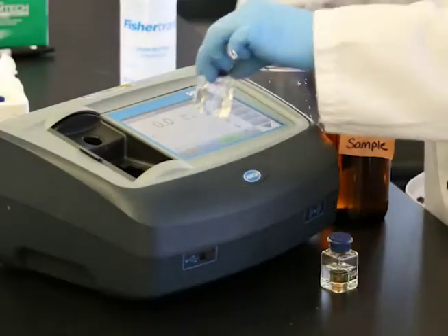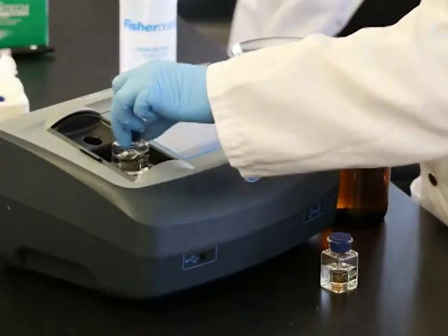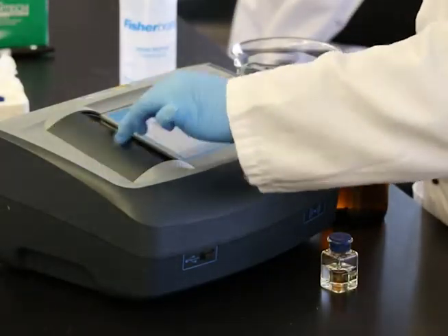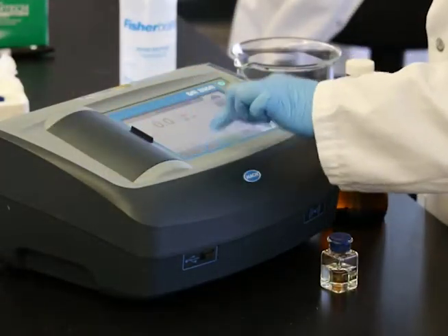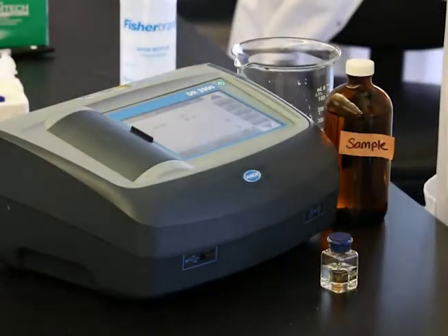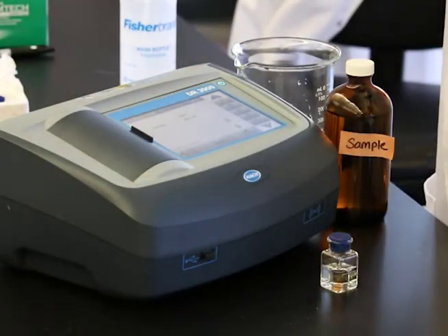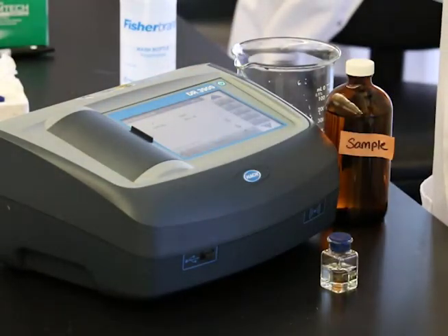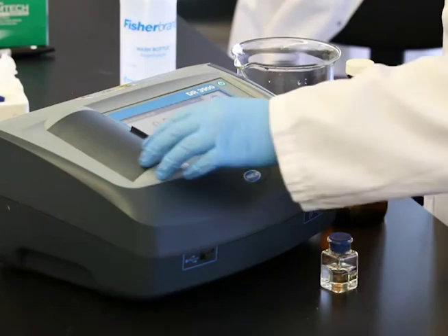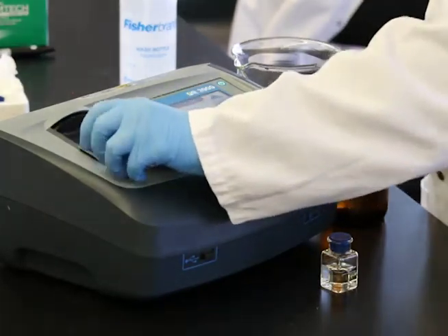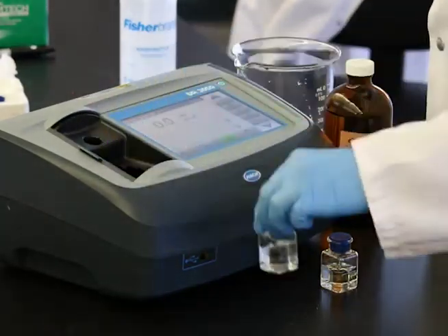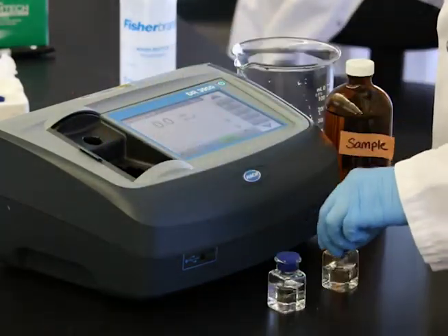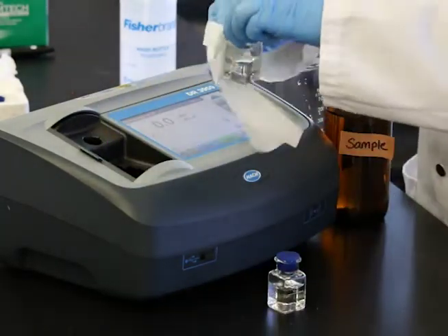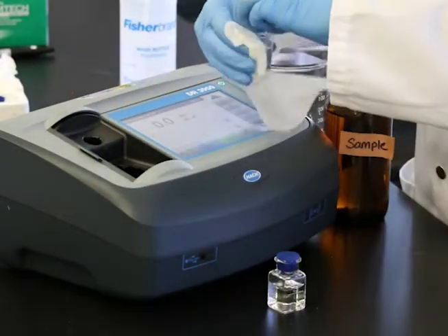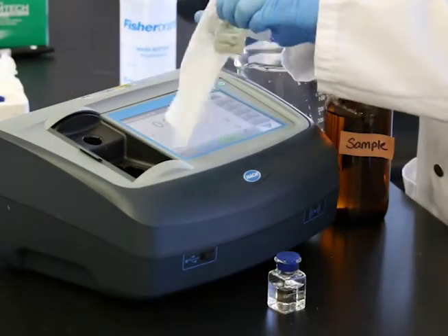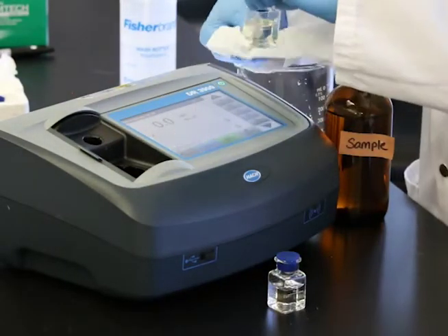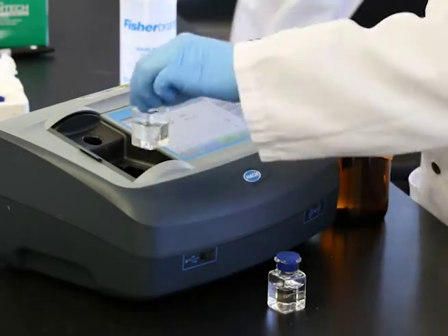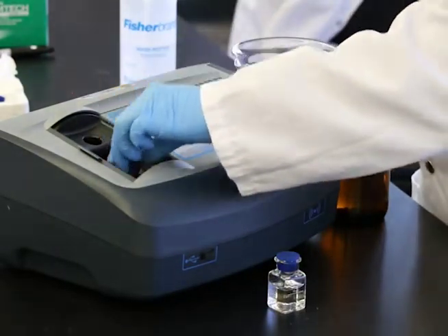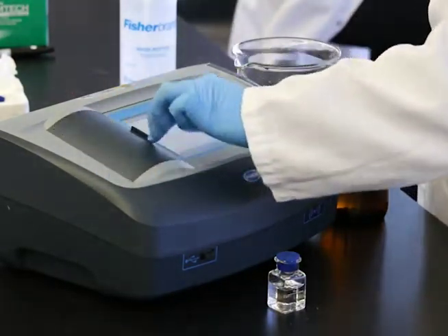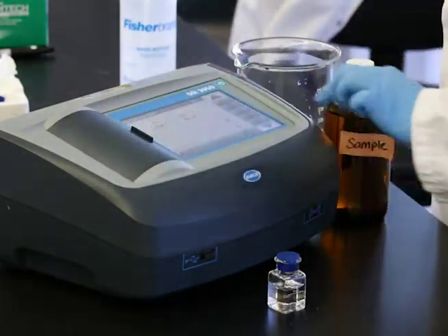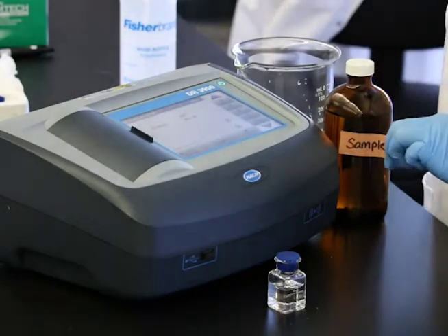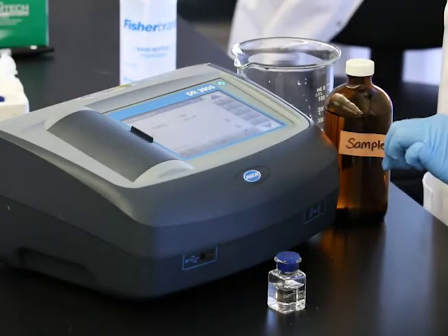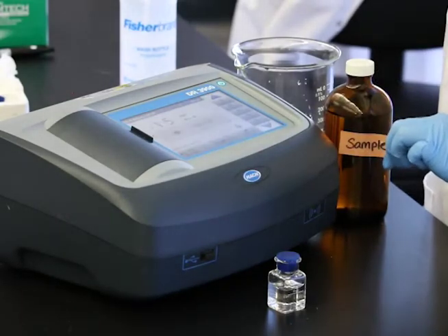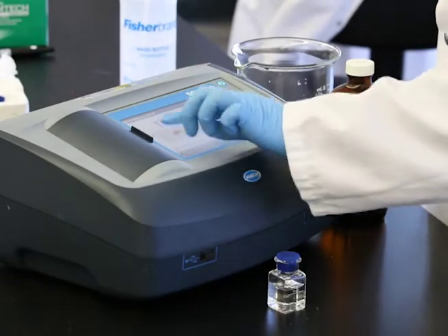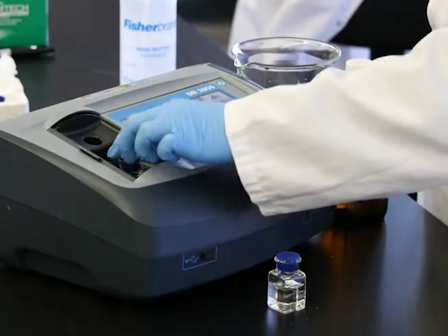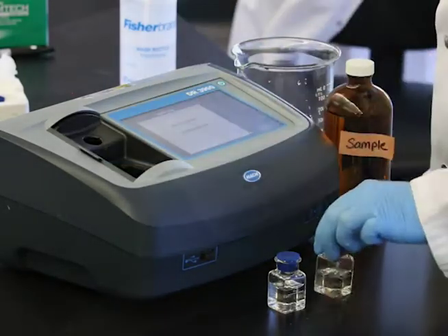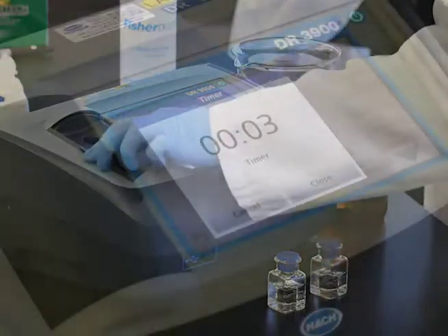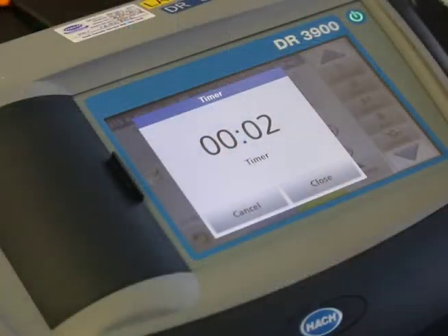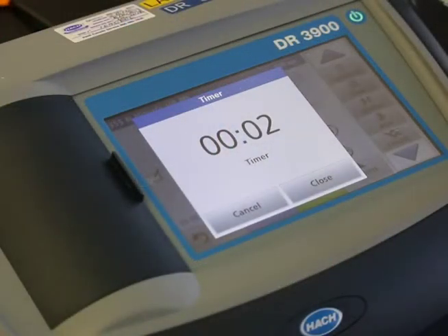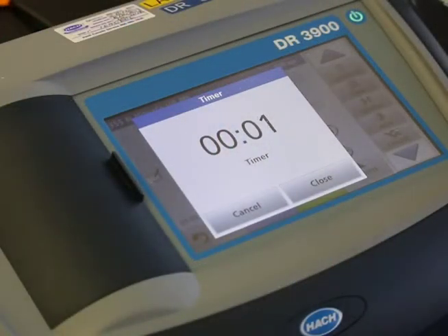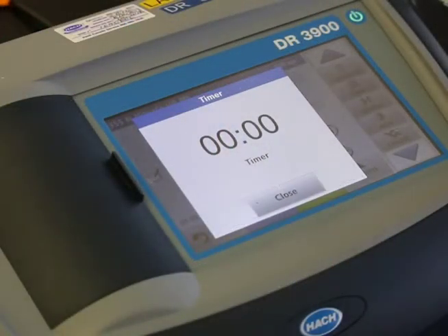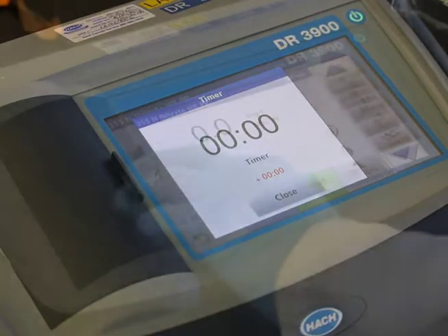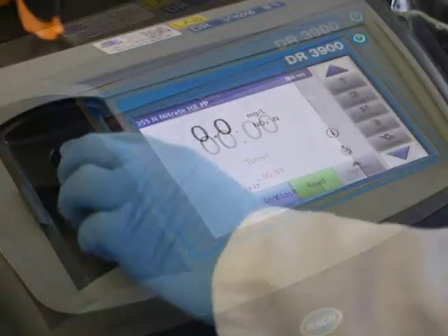Clean the blank cell and insert it into the instrument. Zero the instrument. Remove the cell and then clean and insert the sample cell once the timer has expired. You must read this cell within one minute of the timer expiring.